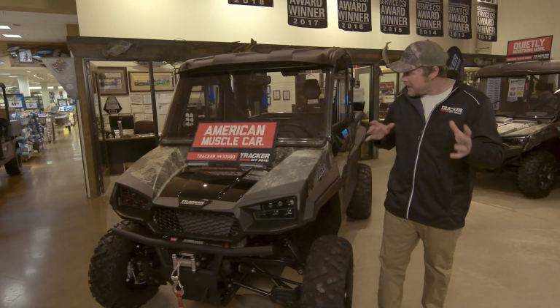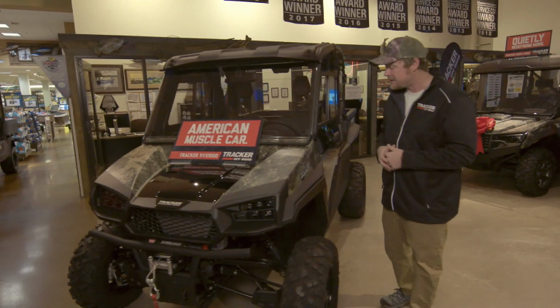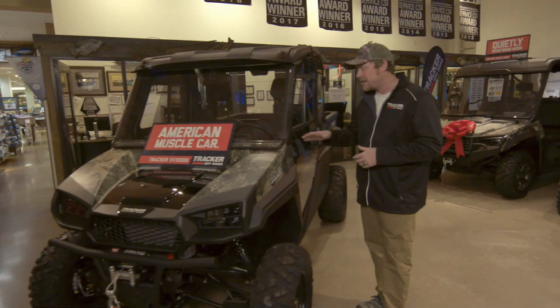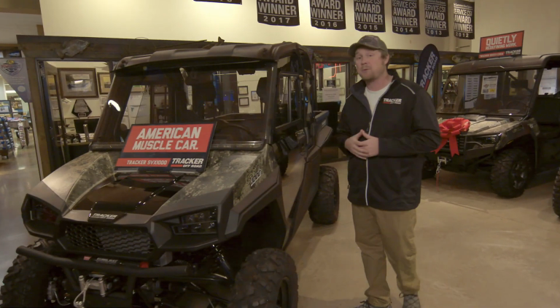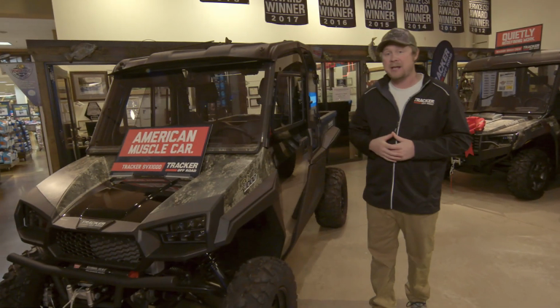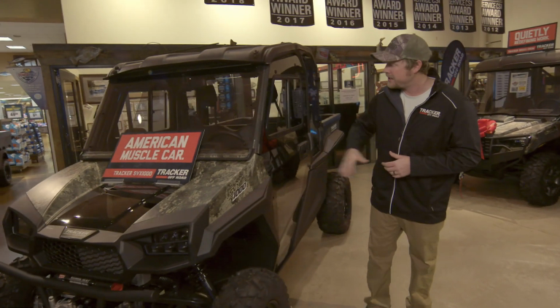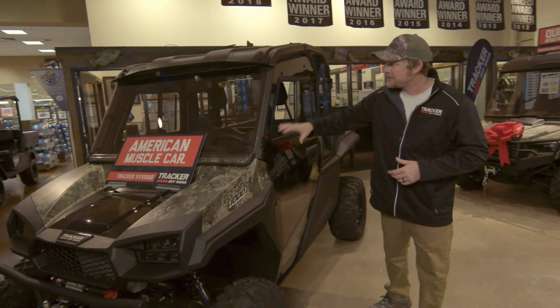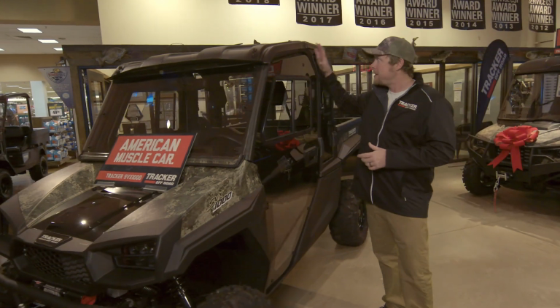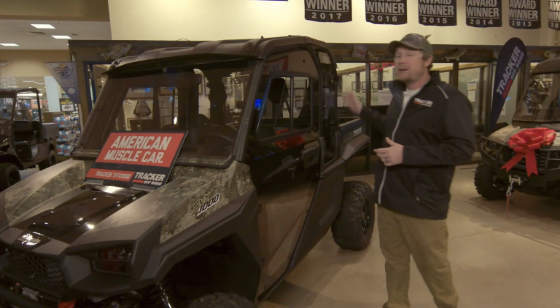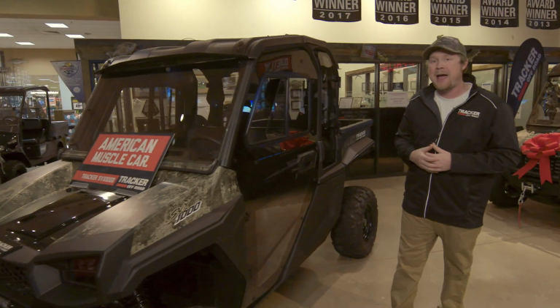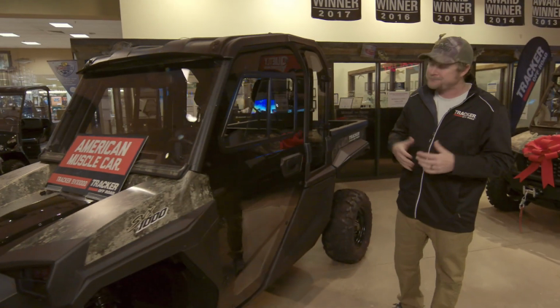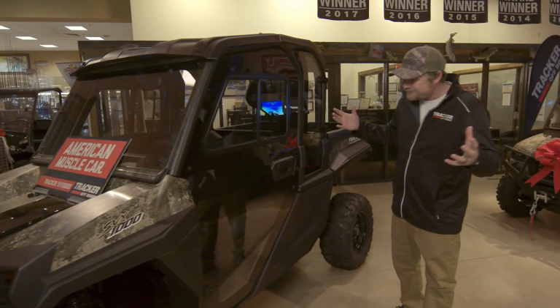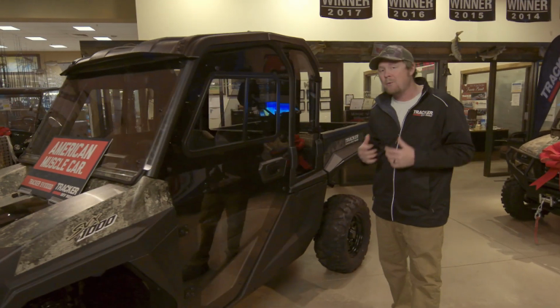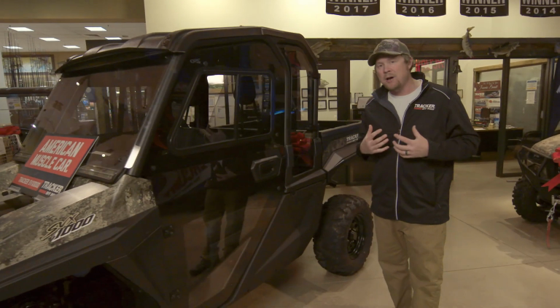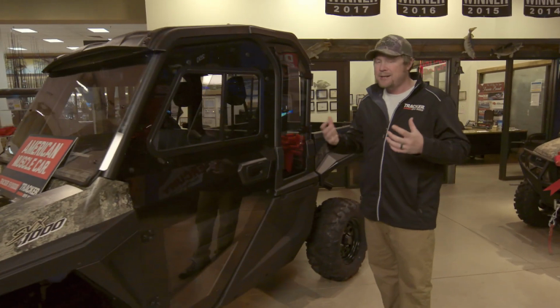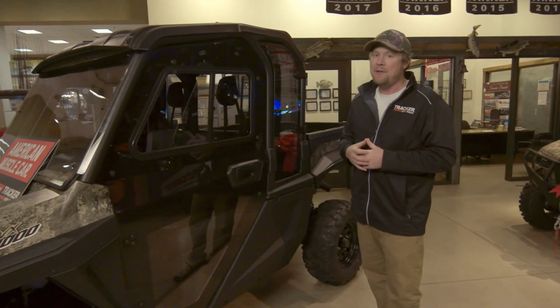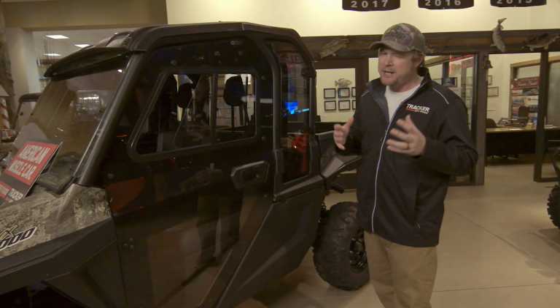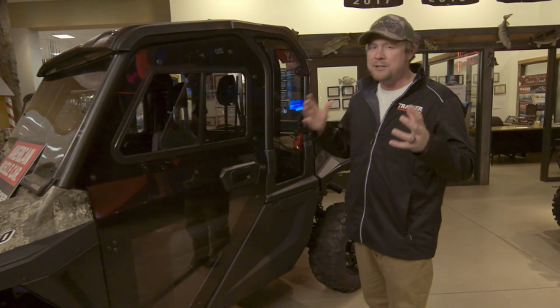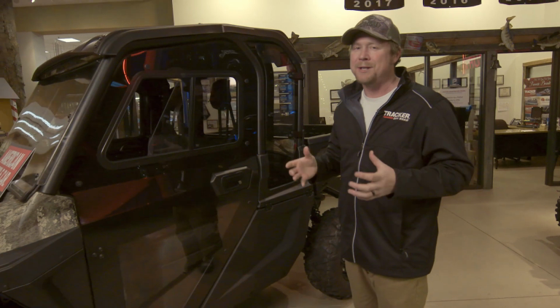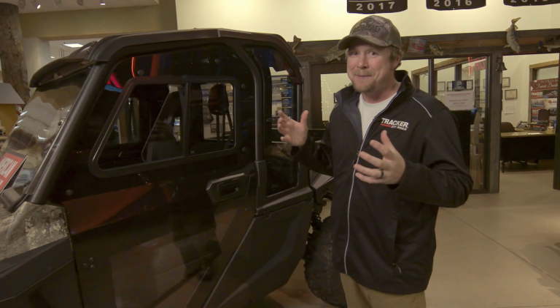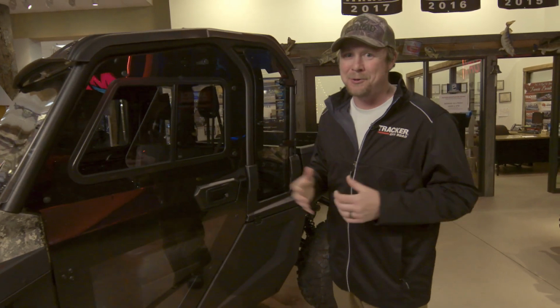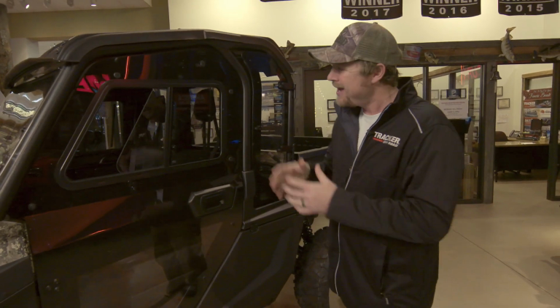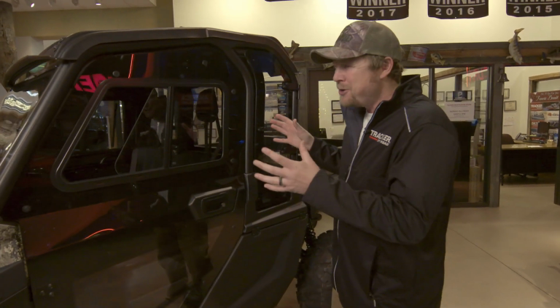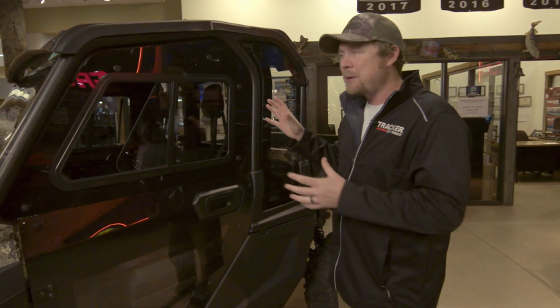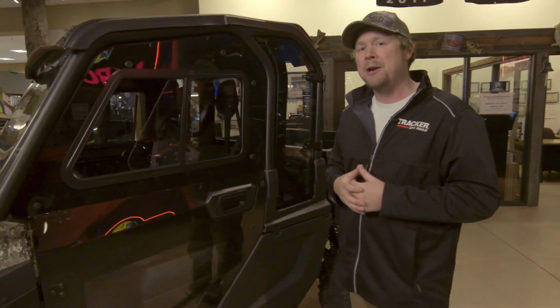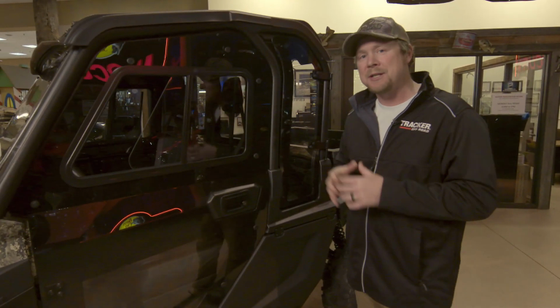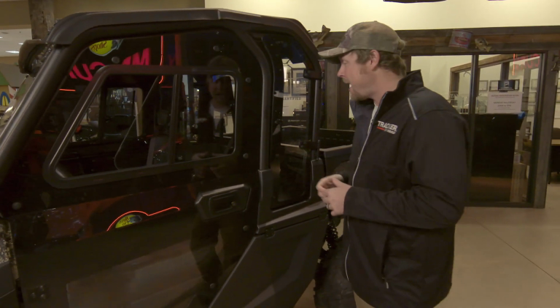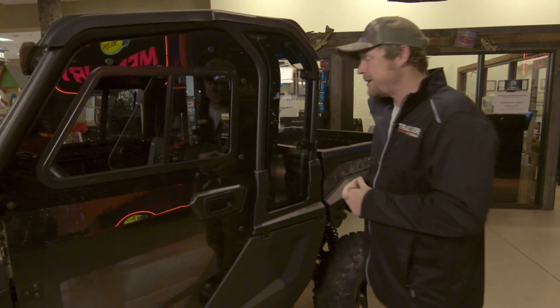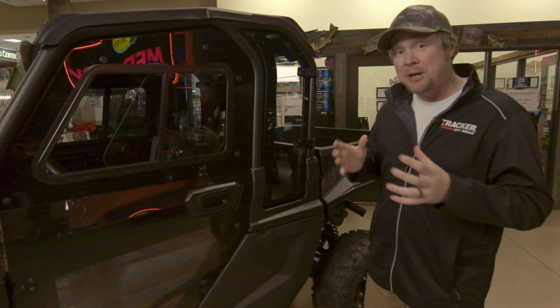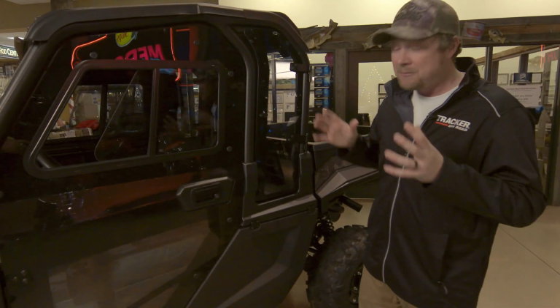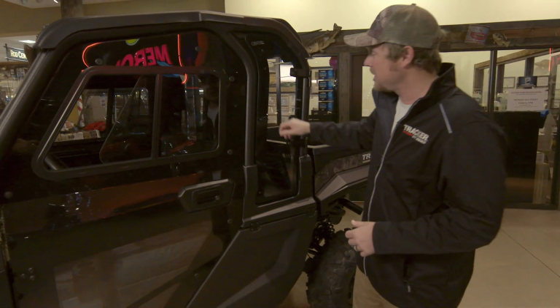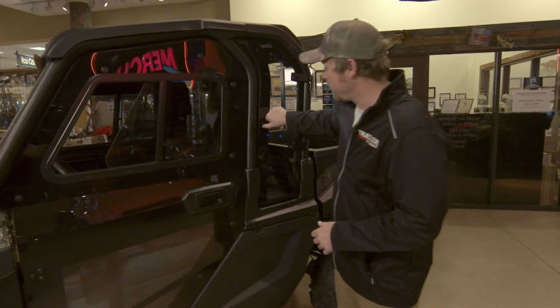The next thing this SVX 1000 has on it is the premium hard cab package. Where I'm from, down south, it doesn't get quite as cold as it does up here in the north, and you don't see a lot of people running around with this hard cab package. But up here, it's going to be important.